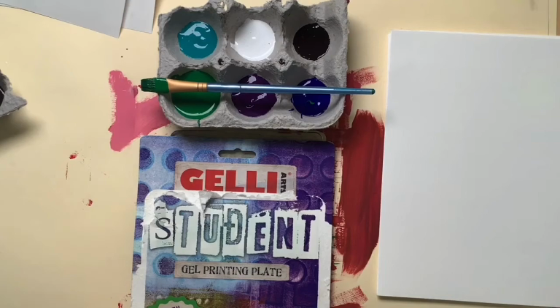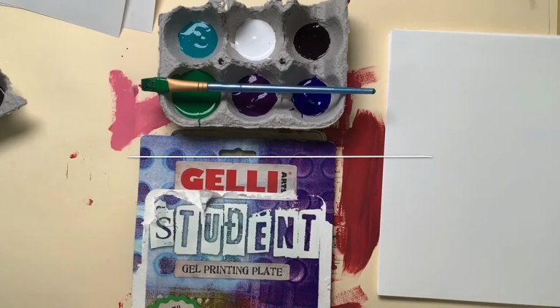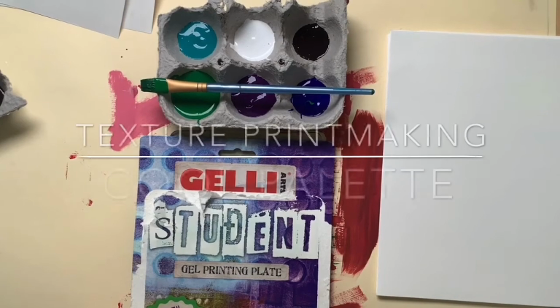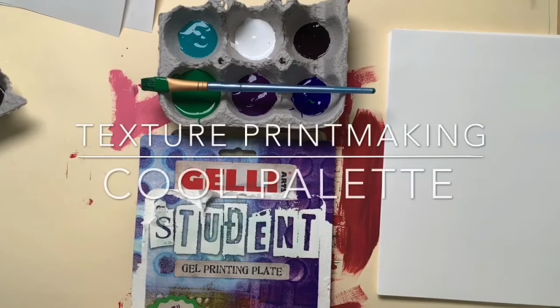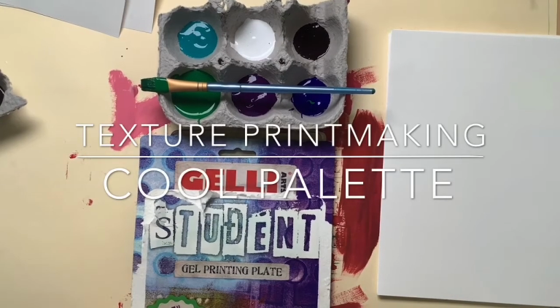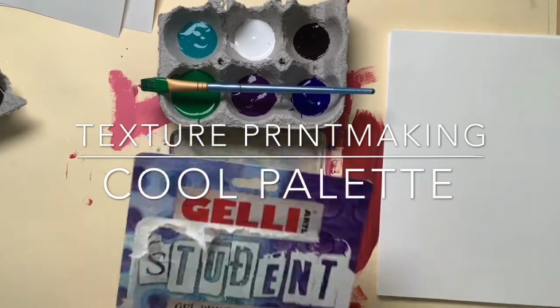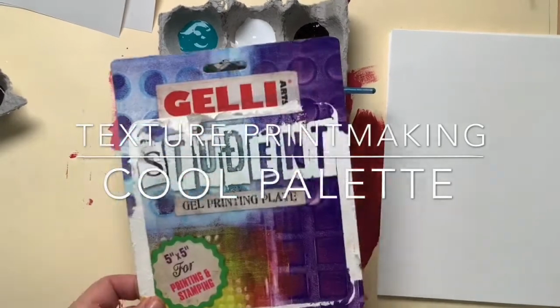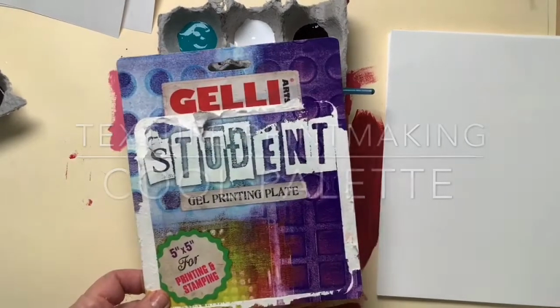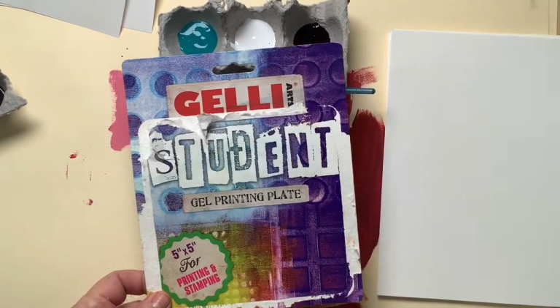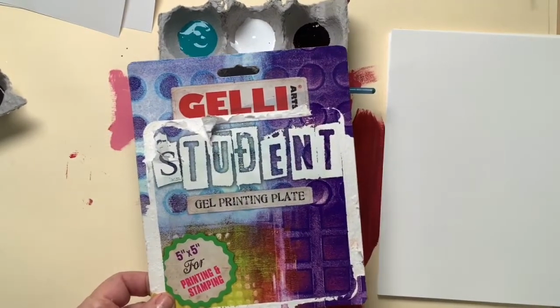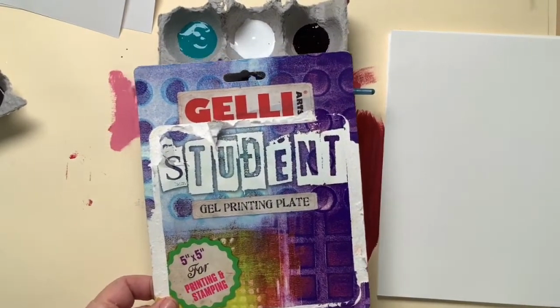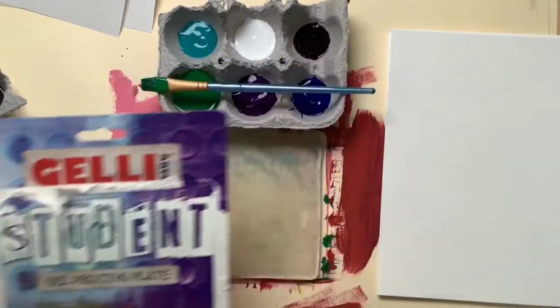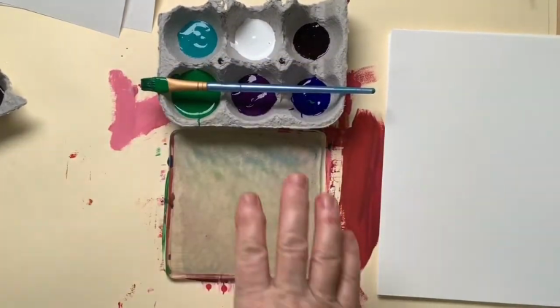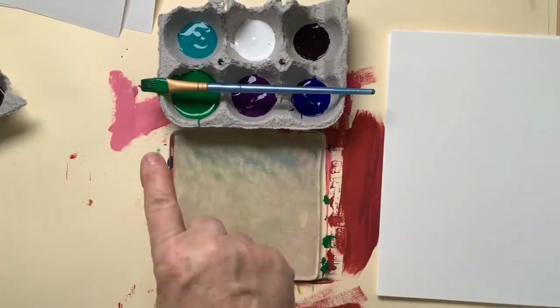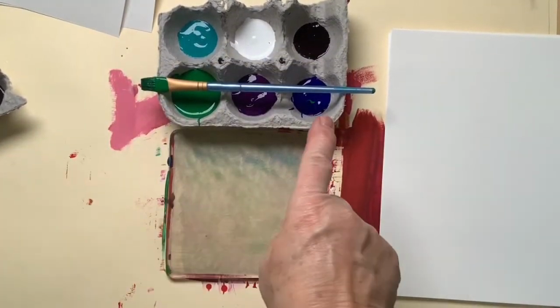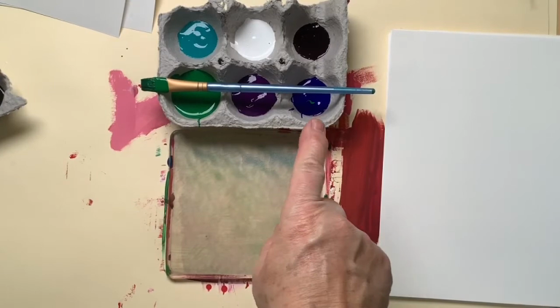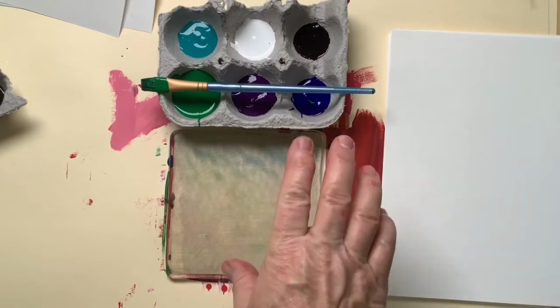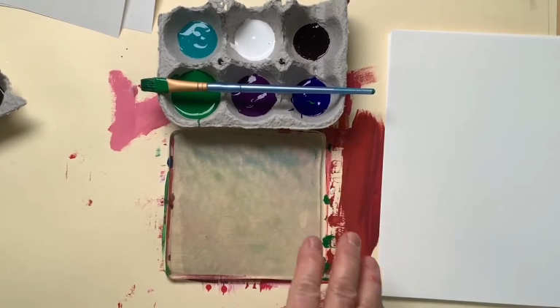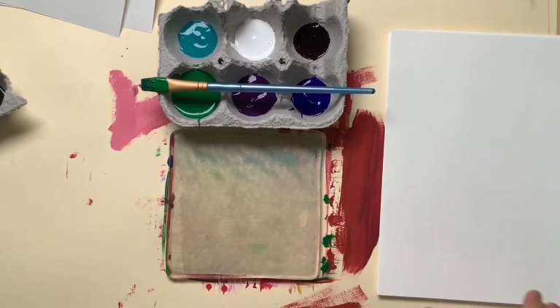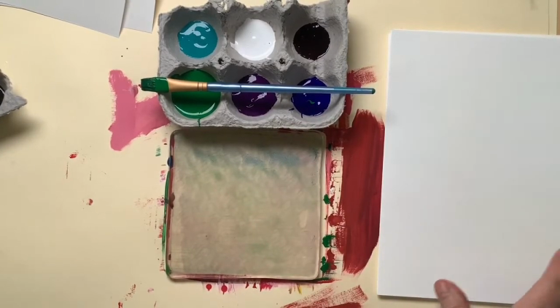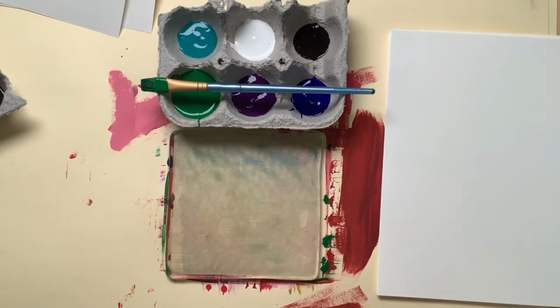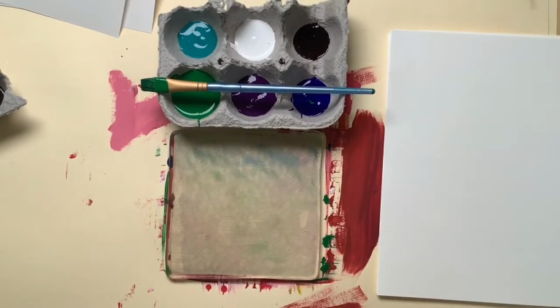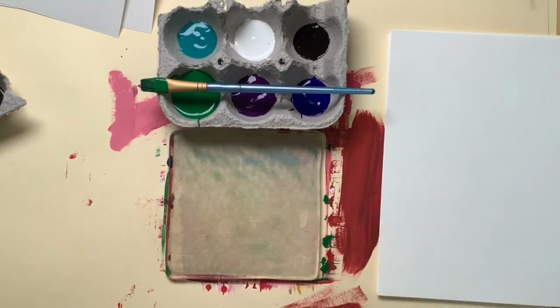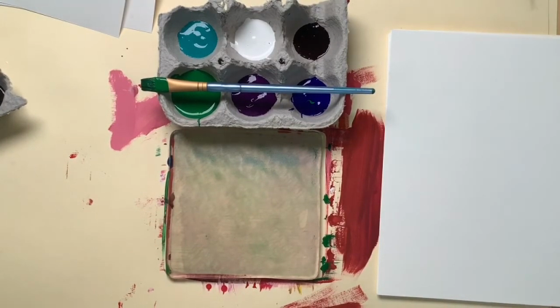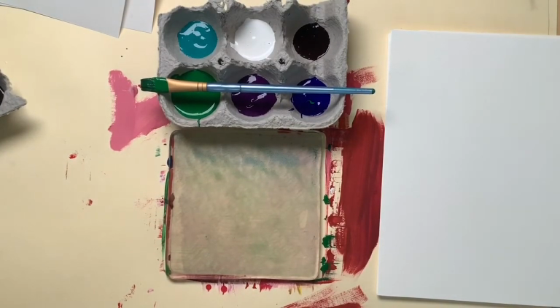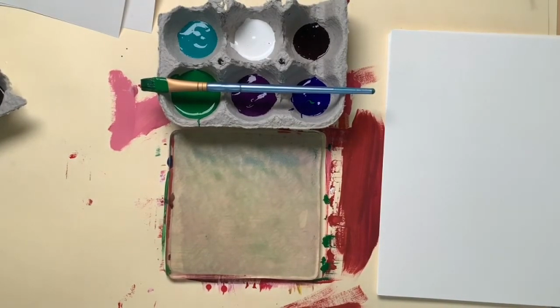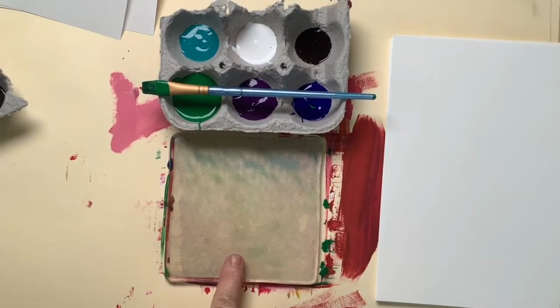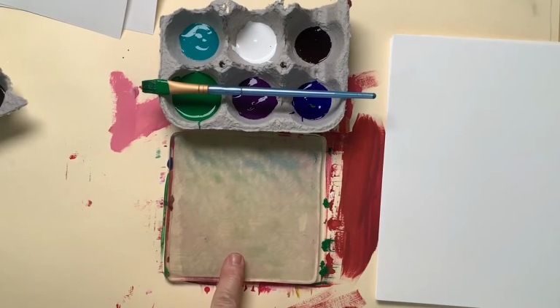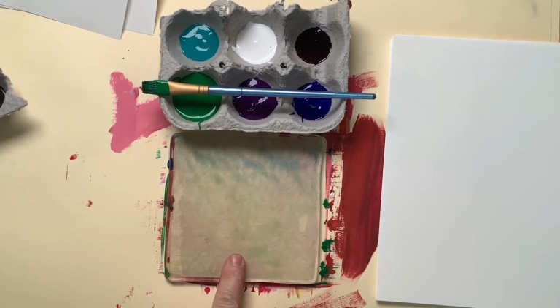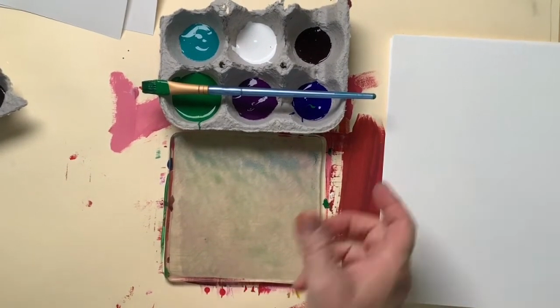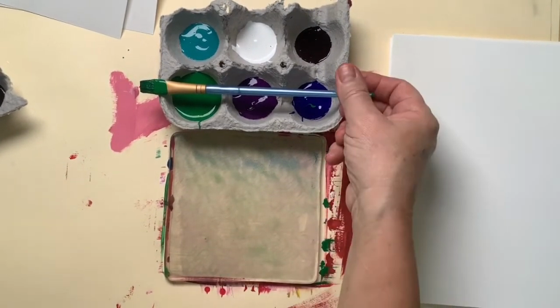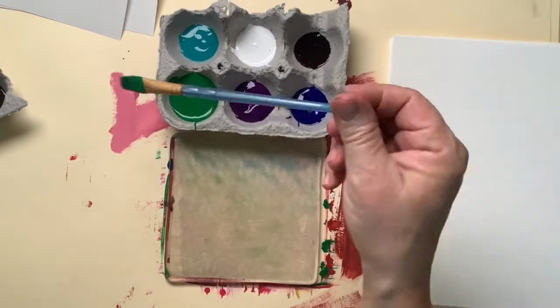Hi friends, welcome back to the art room with Mrs. Nolte. Today we are going to be making some textured papers using a jelly plate, some tempera paint, and white paper.